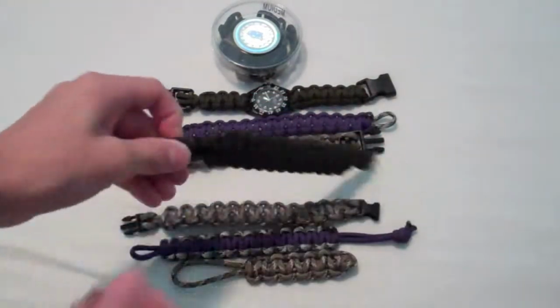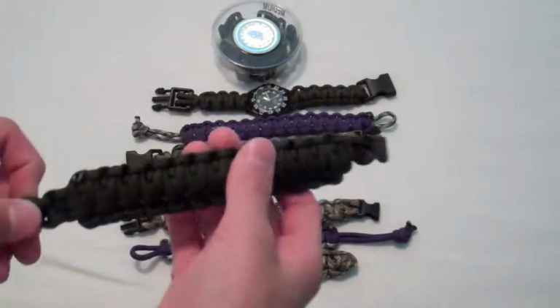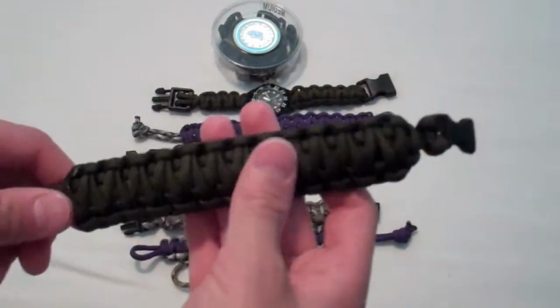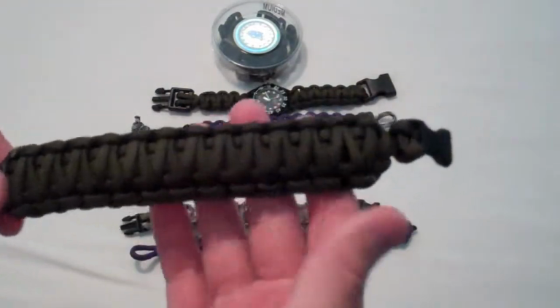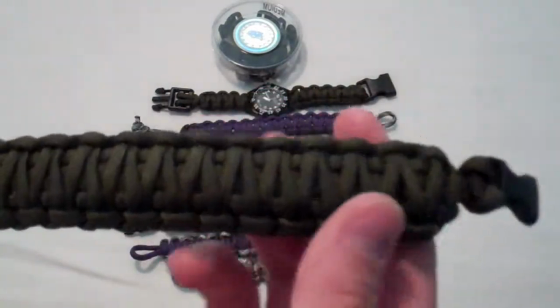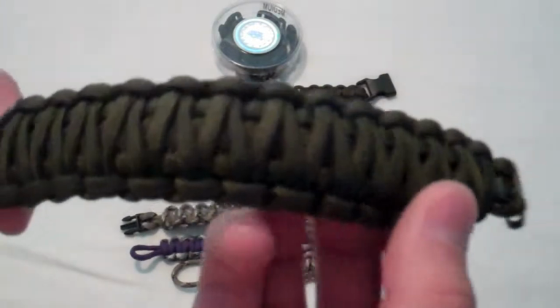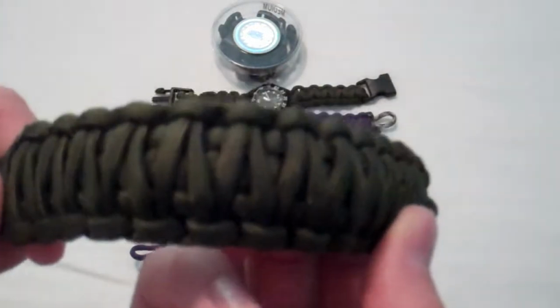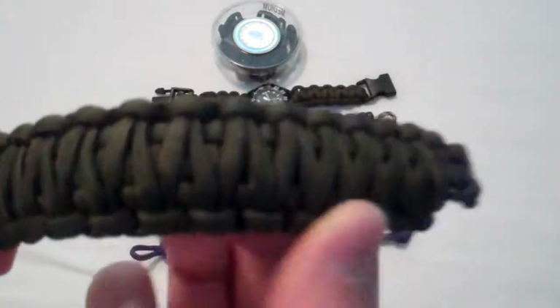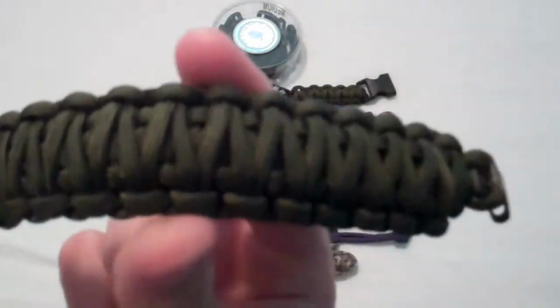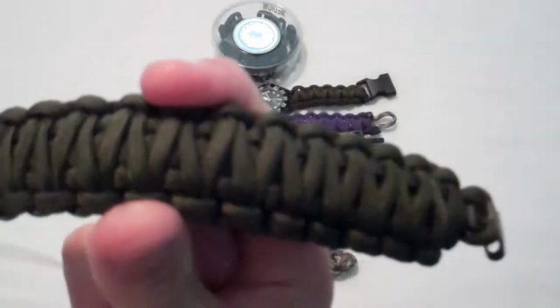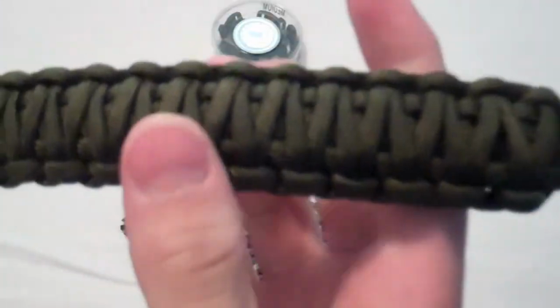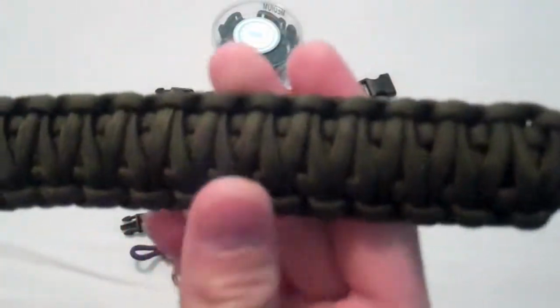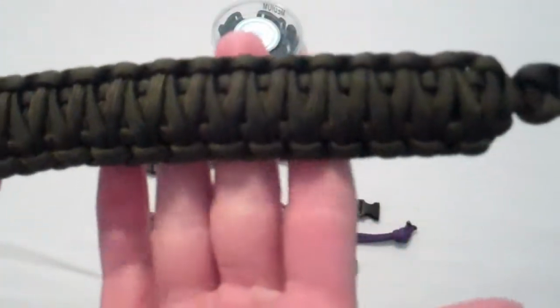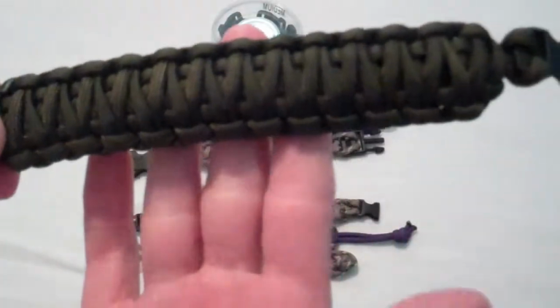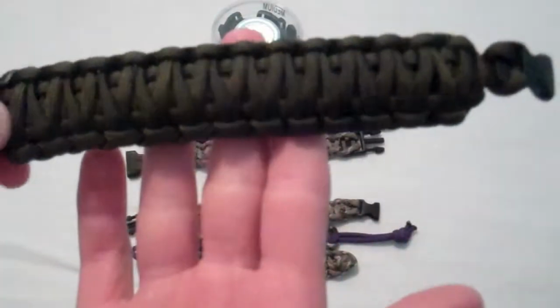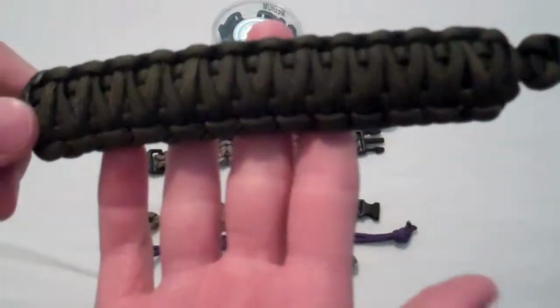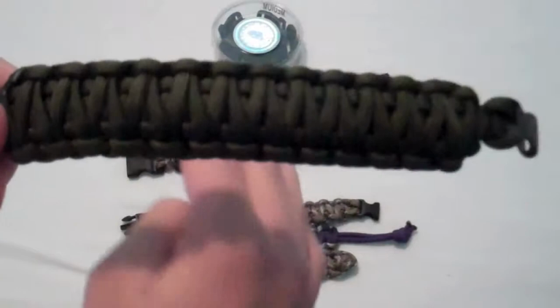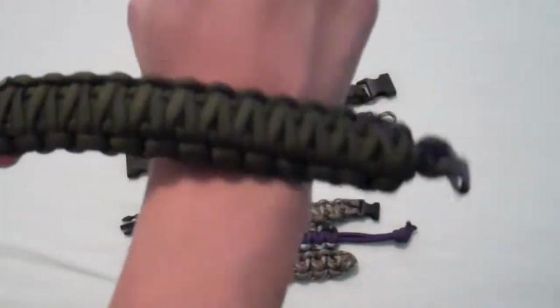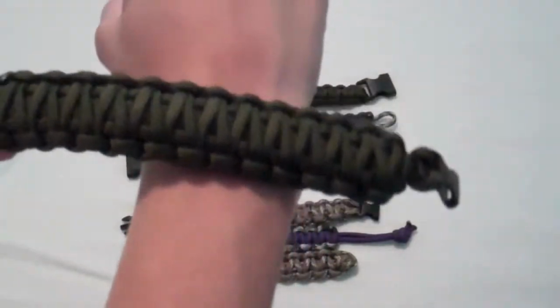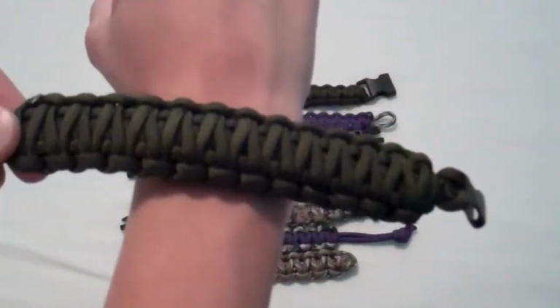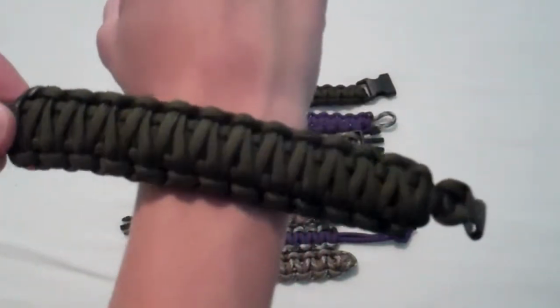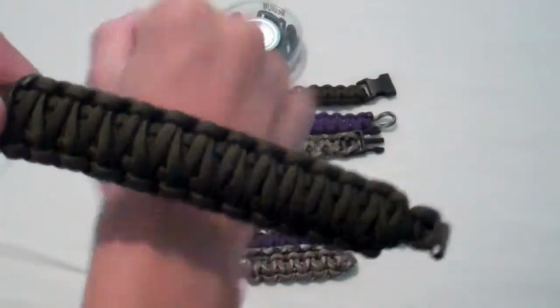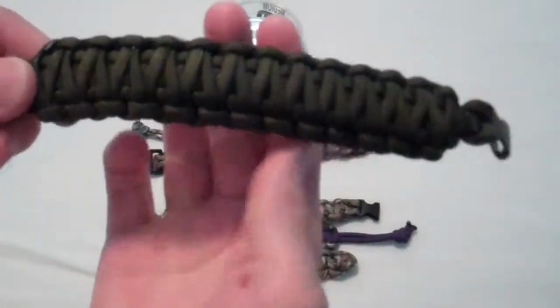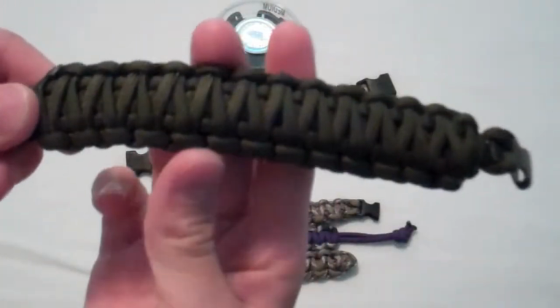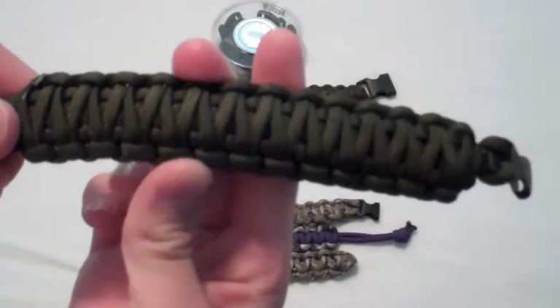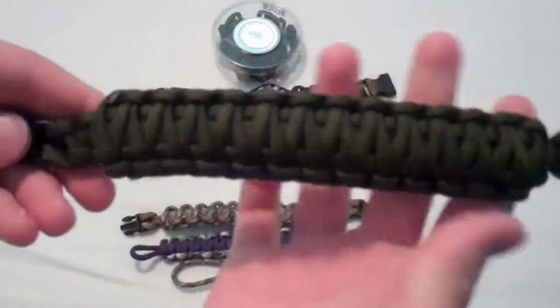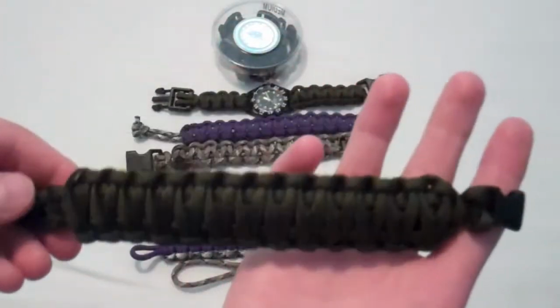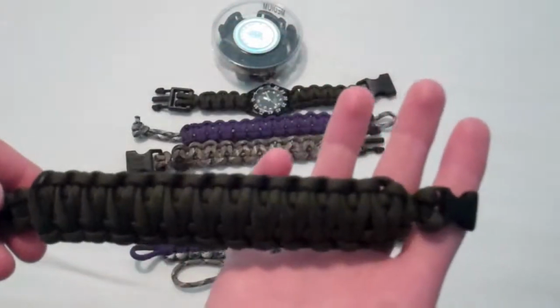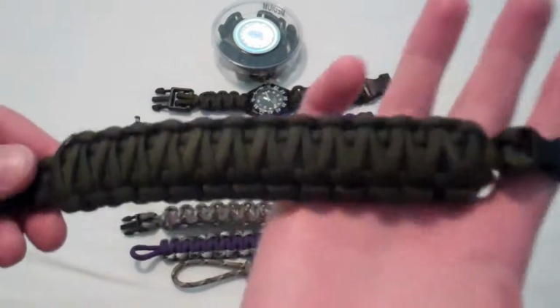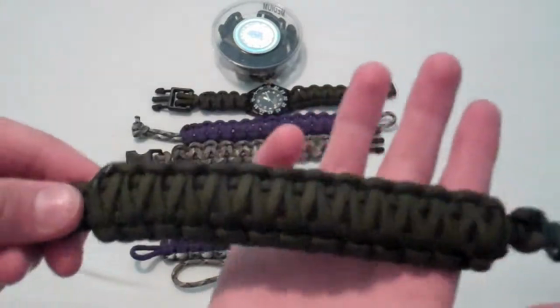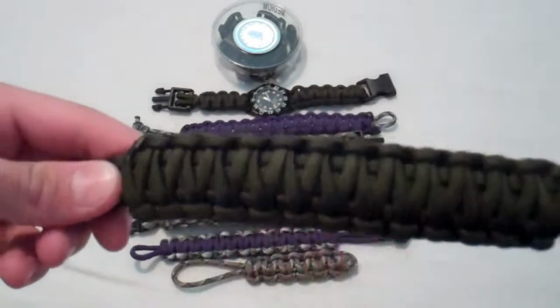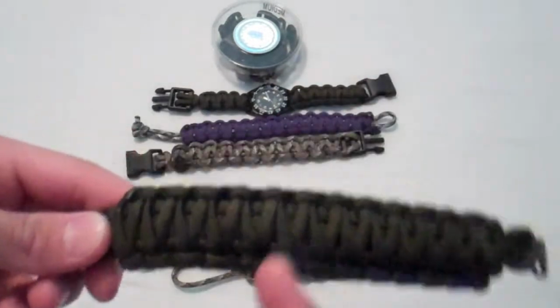Right here is the double cobra weave. It has a double around it so it's really big. It's pretty thick though. Still nice — I like to wear these ones.